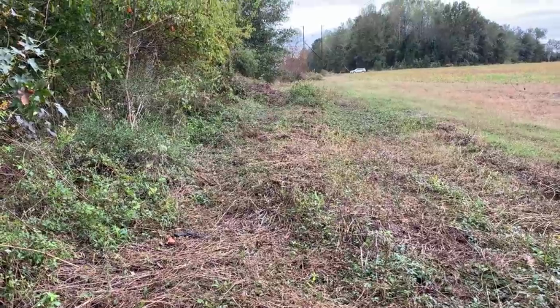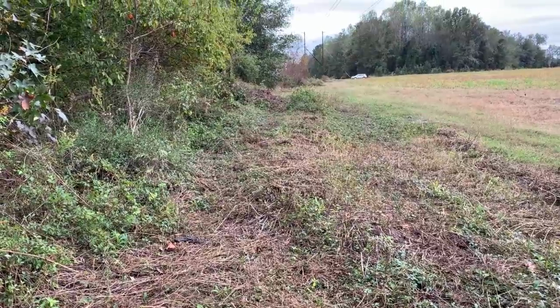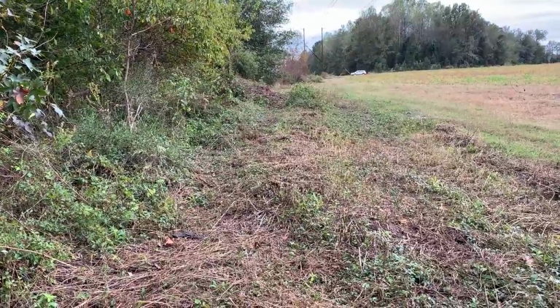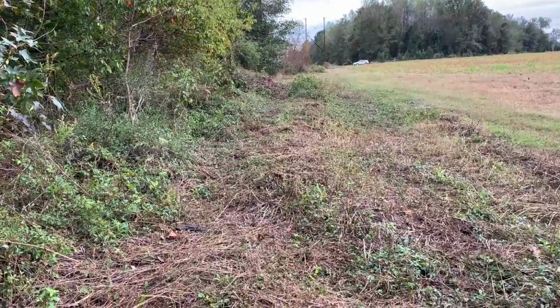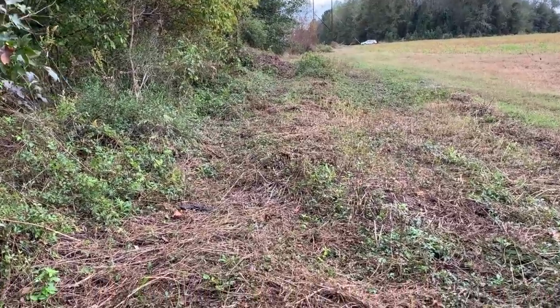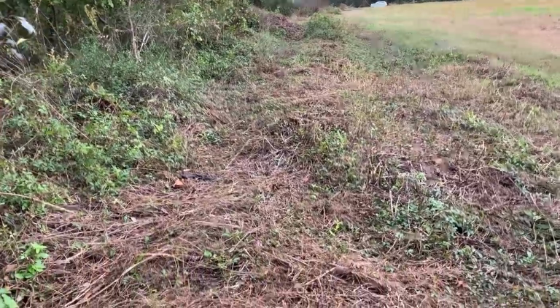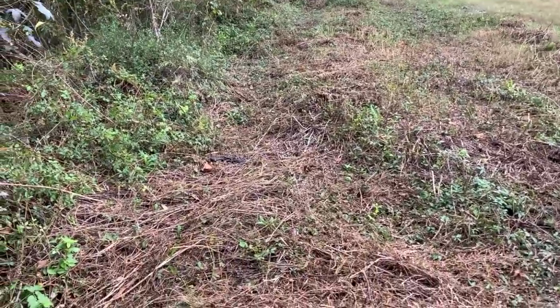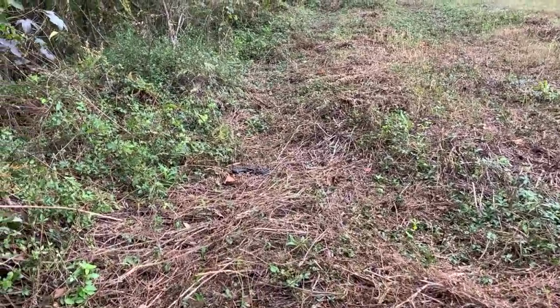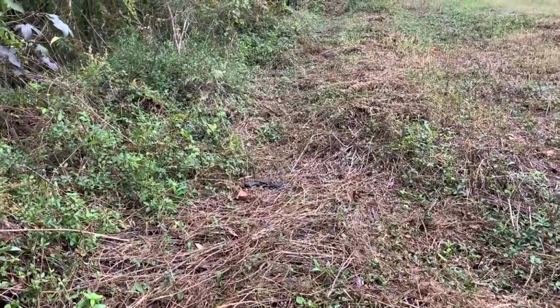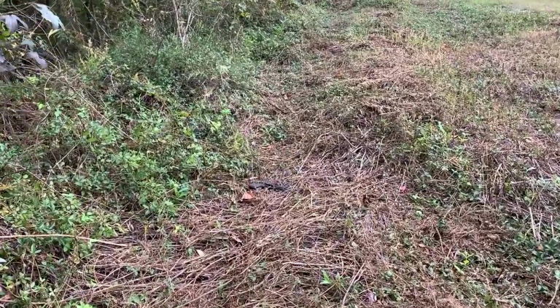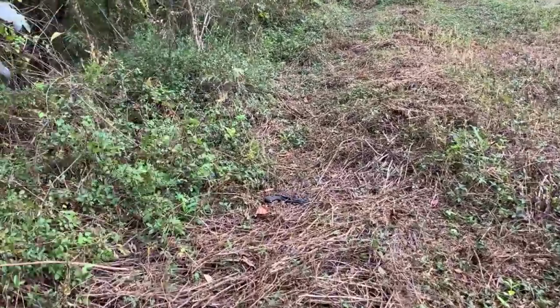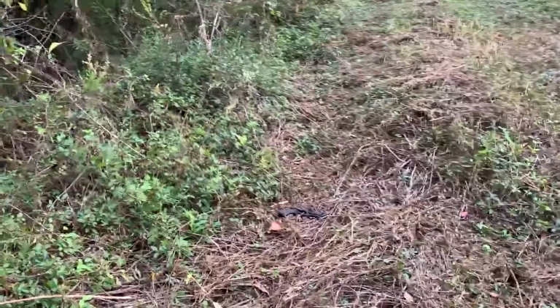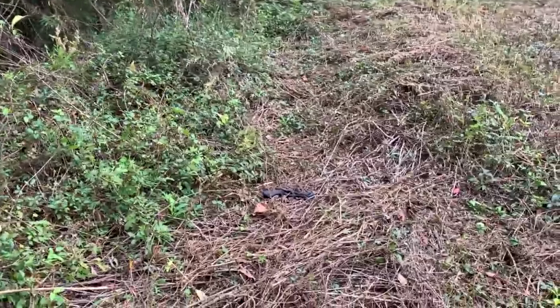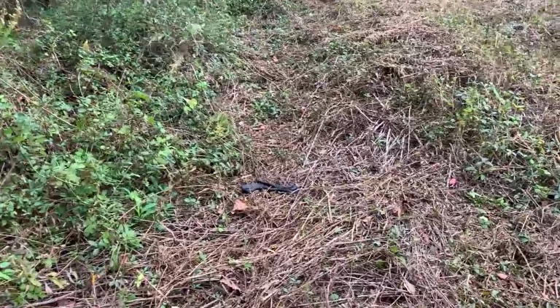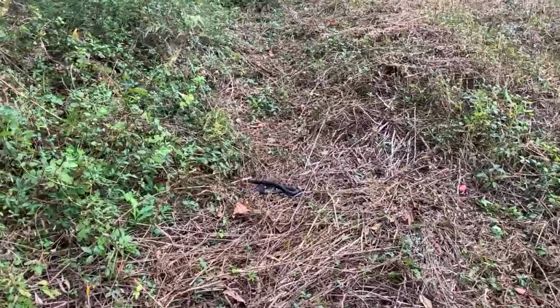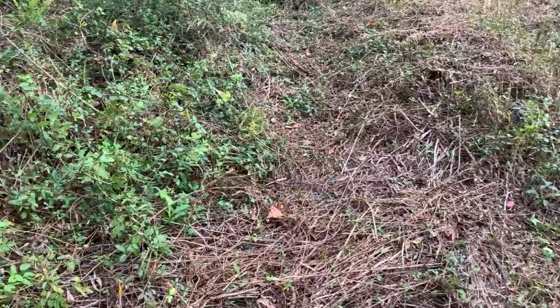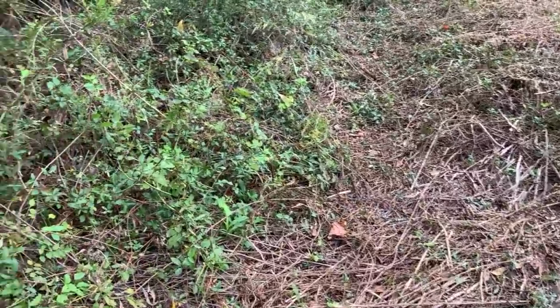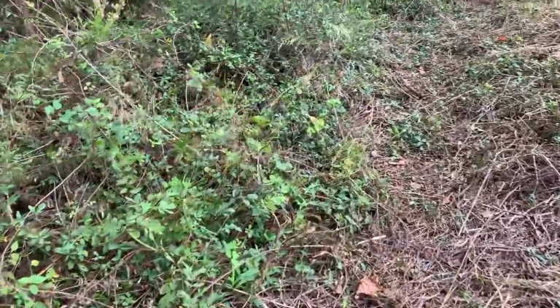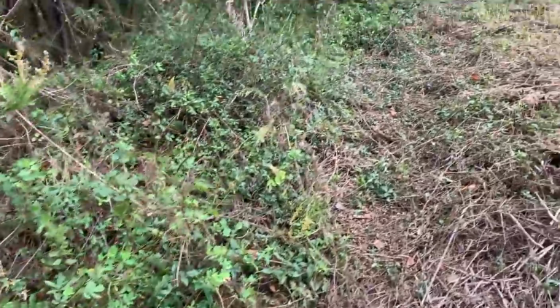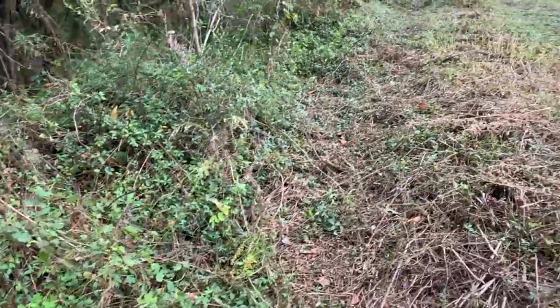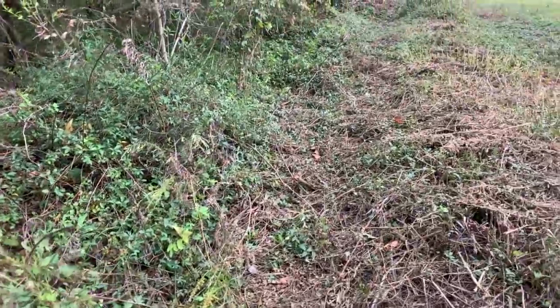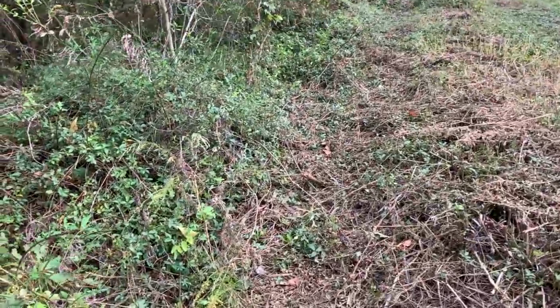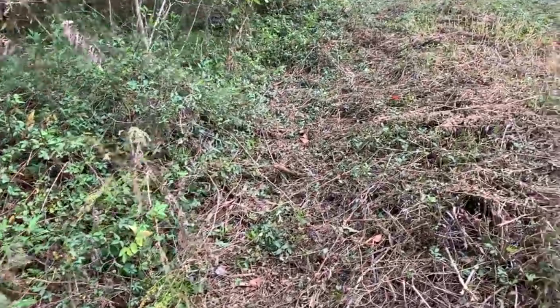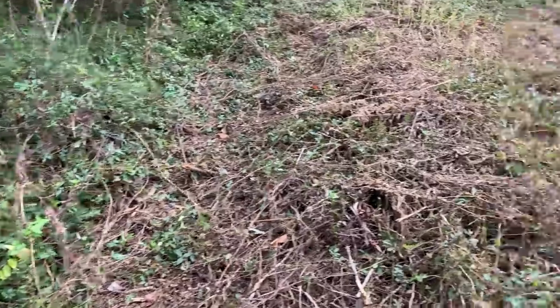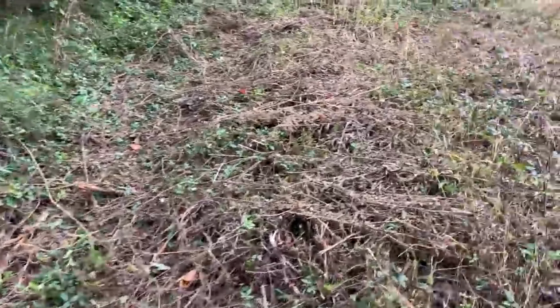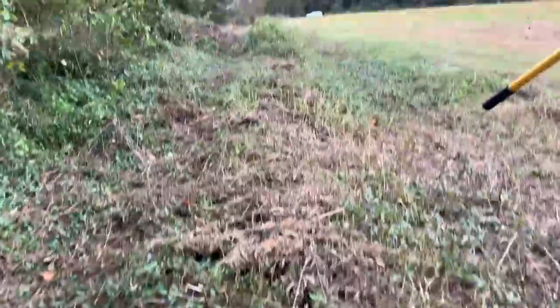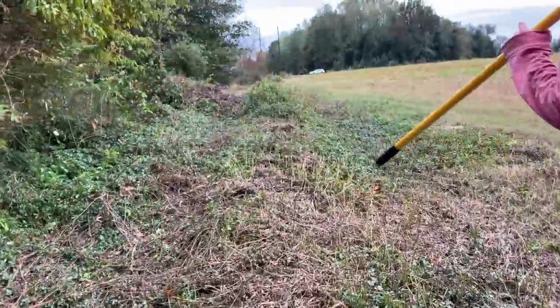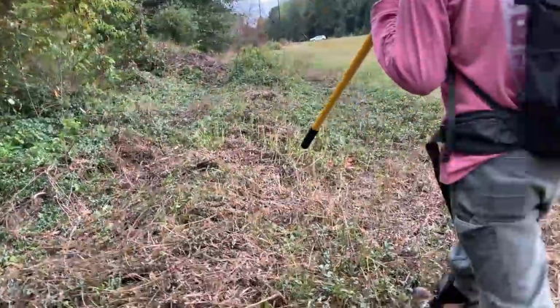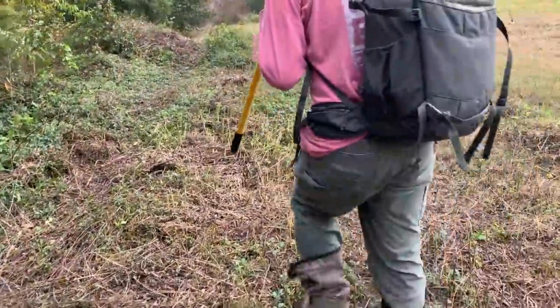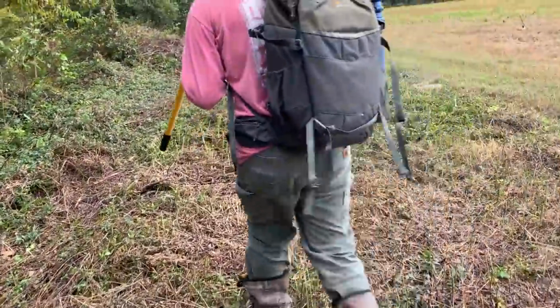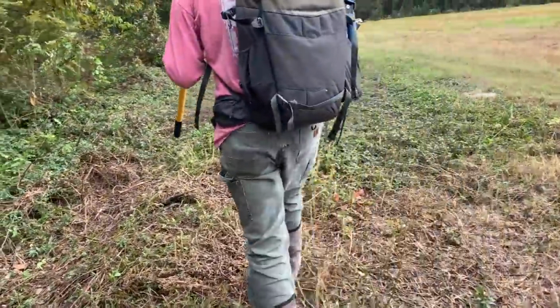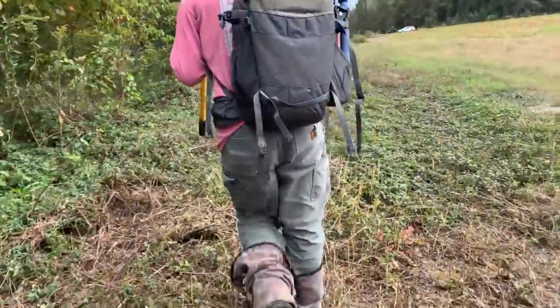And here we have black racer number probably like 12 for the day. We've seen a lot that are just kind of basking like that and they take off when we get close to them, so I haven't been able to get much video.